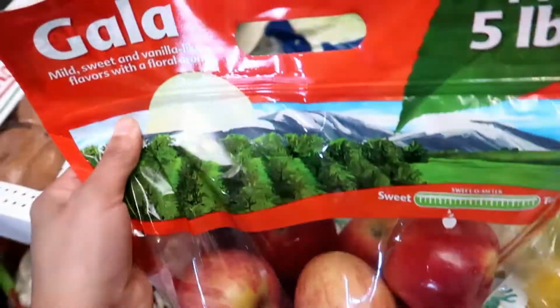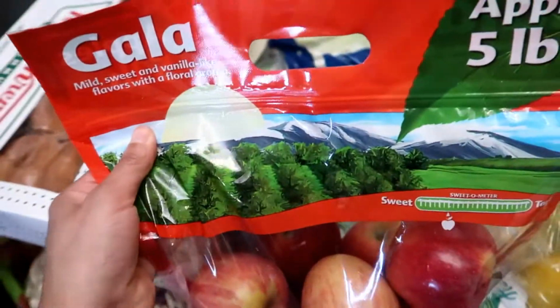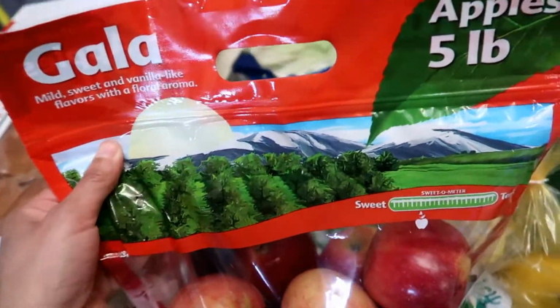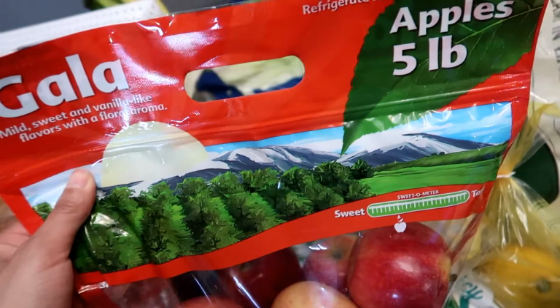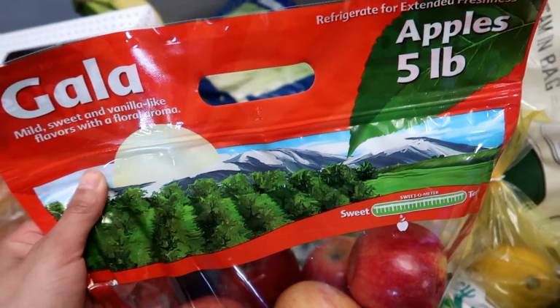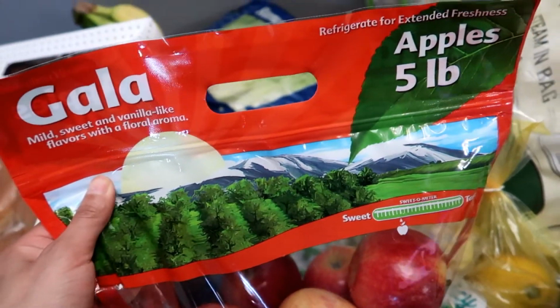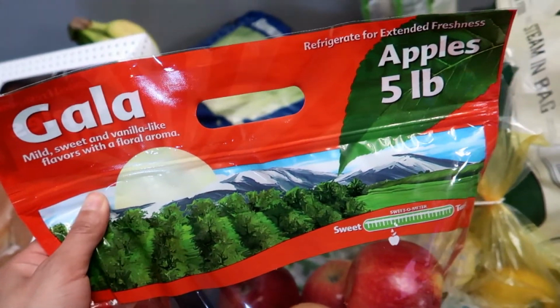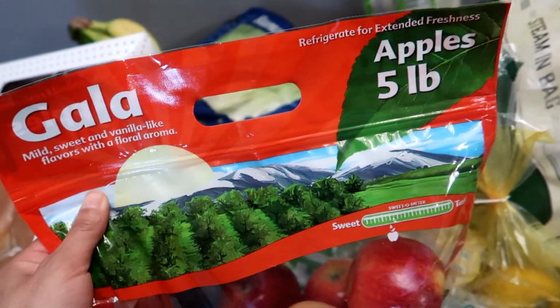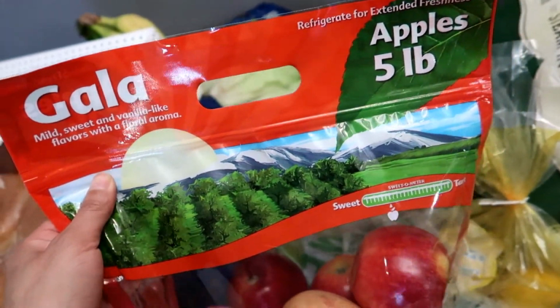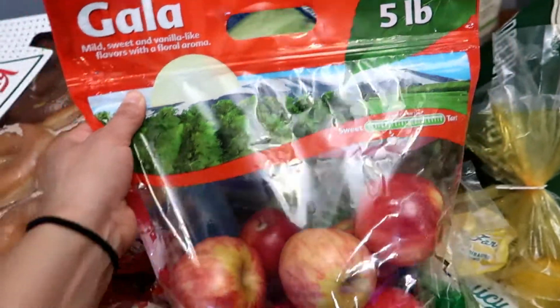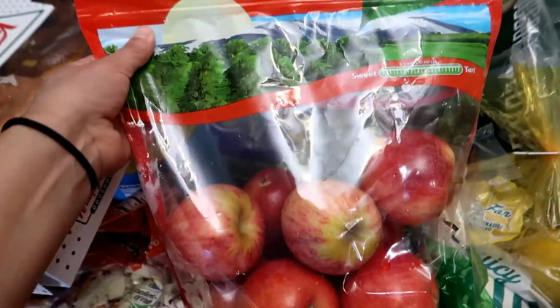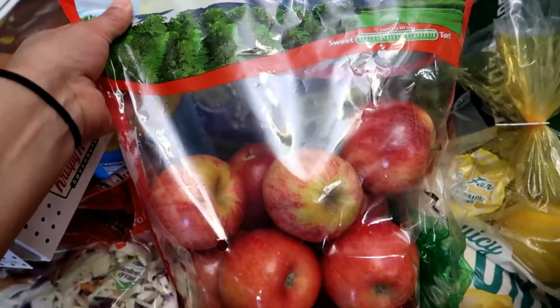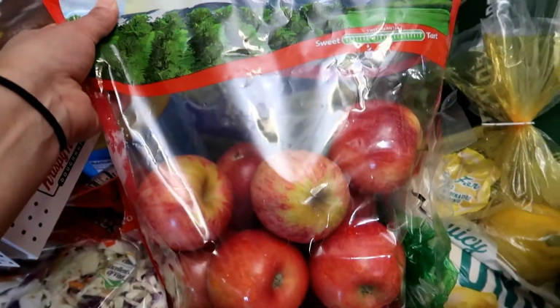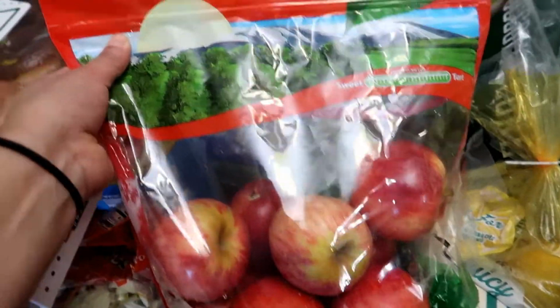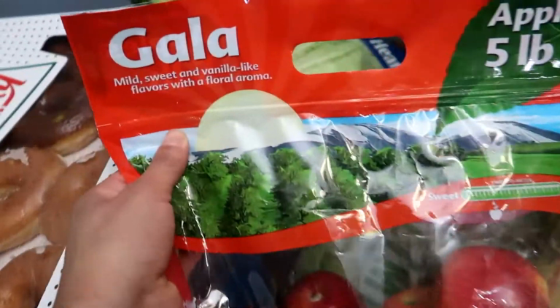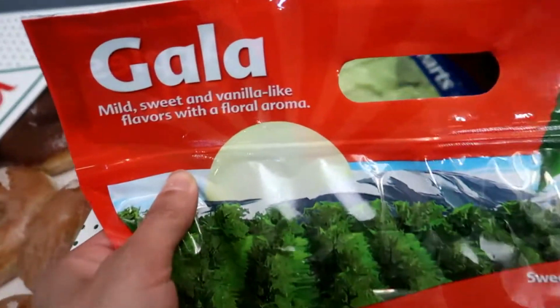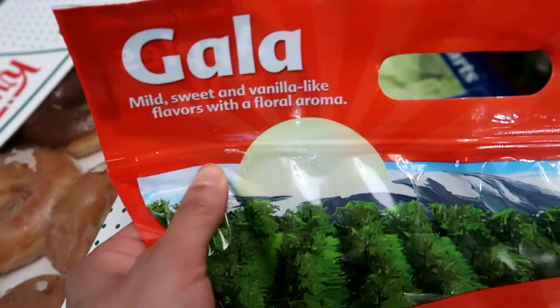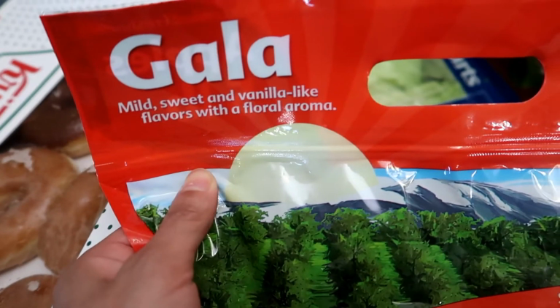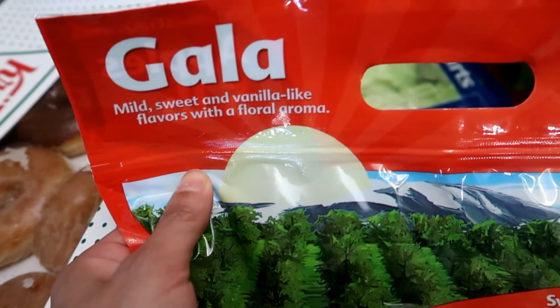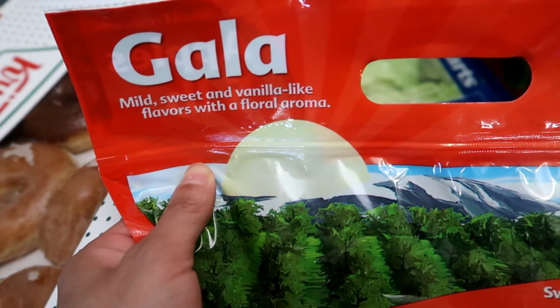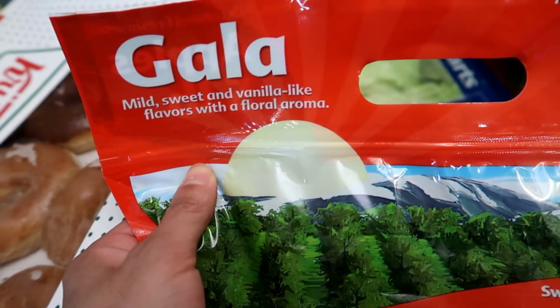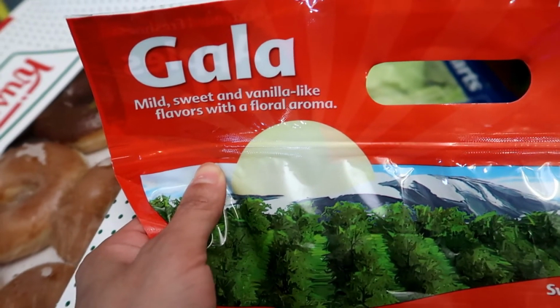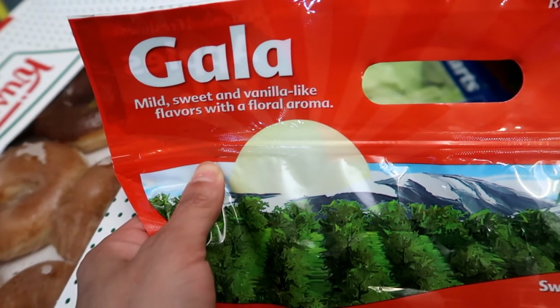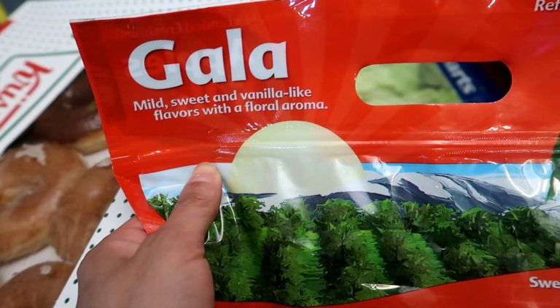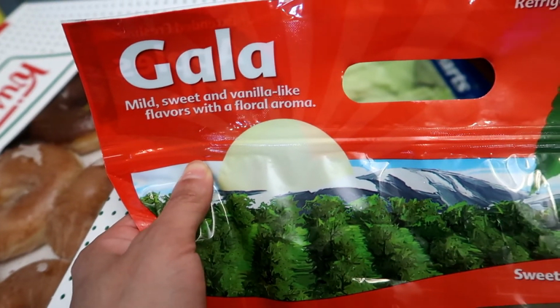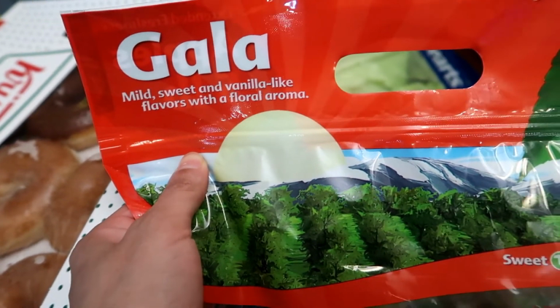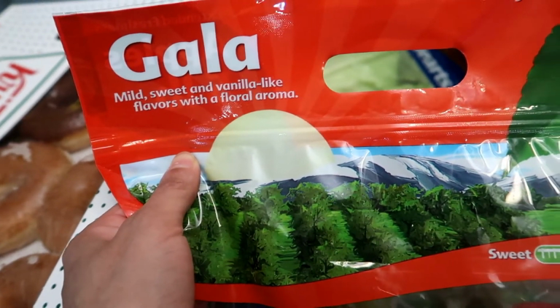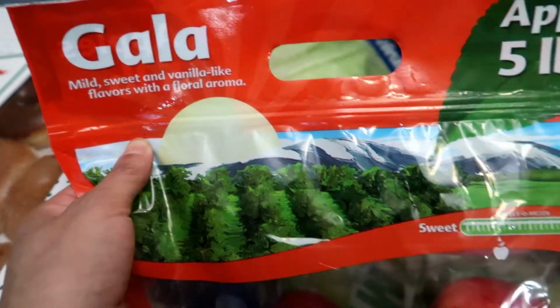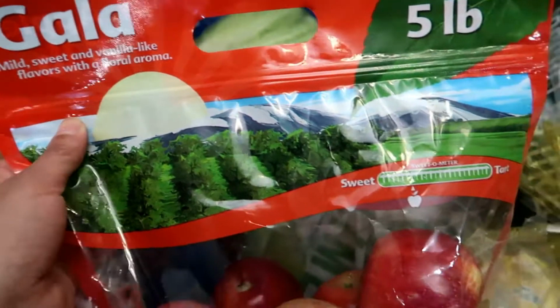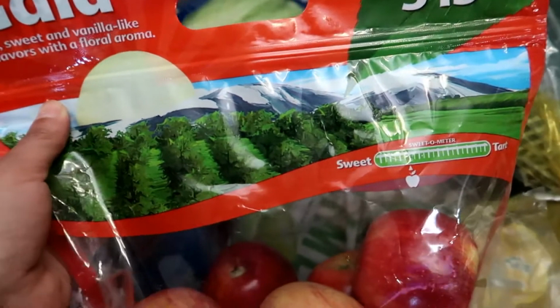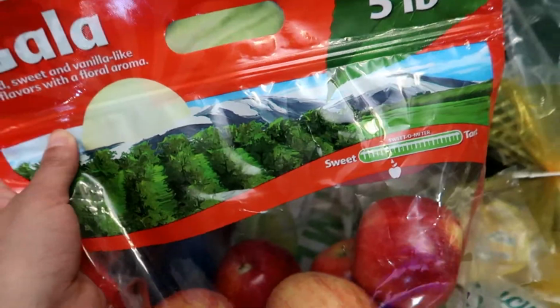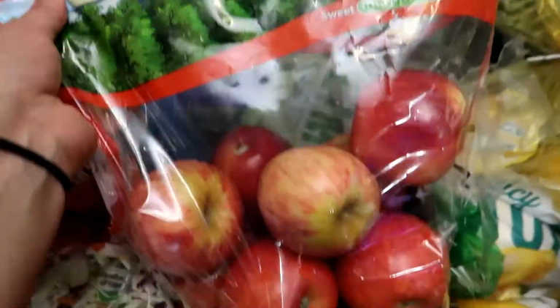I got this bag of Gala Apples — these are five pounds of apples. These are the mild, sweet, Valentine-like flavors with a floral aroma. The kids really like these.